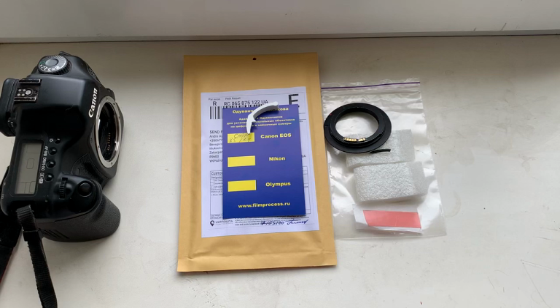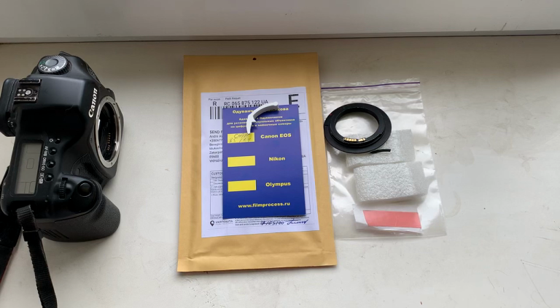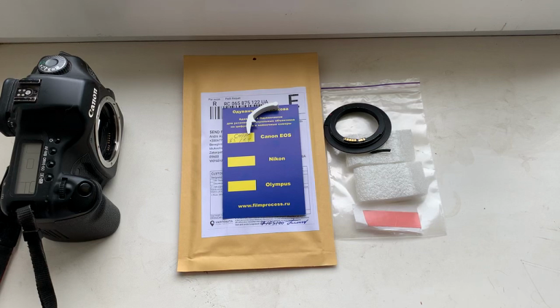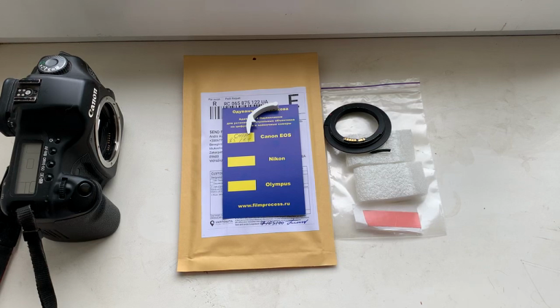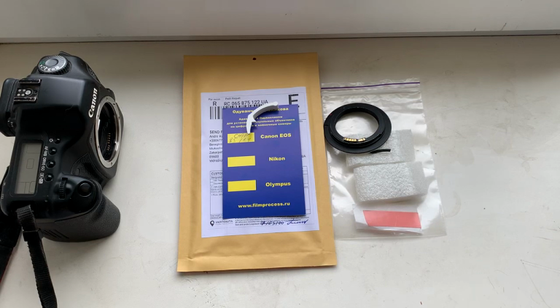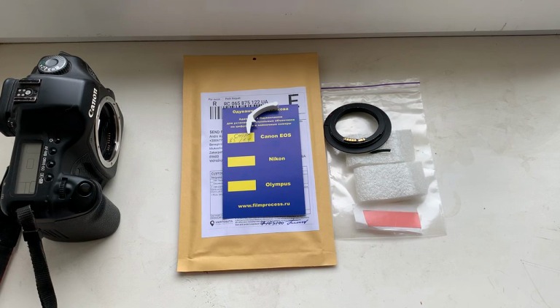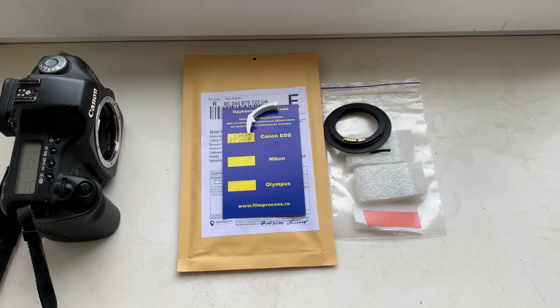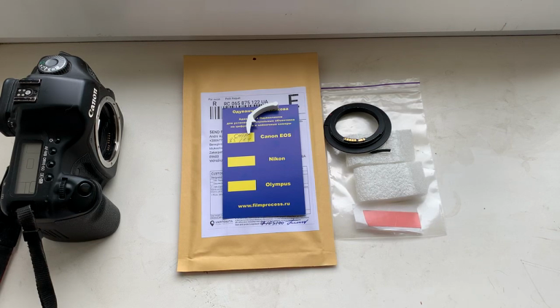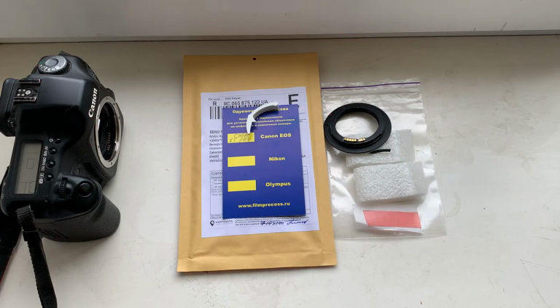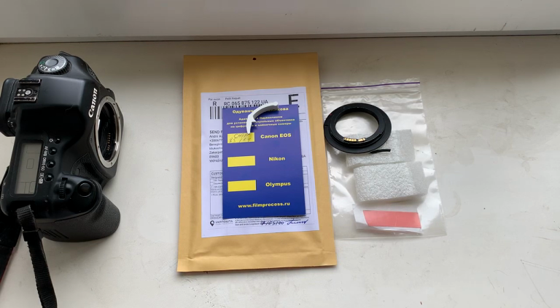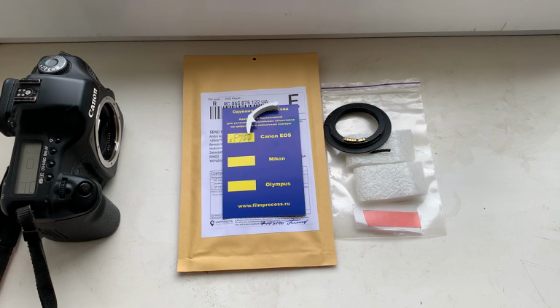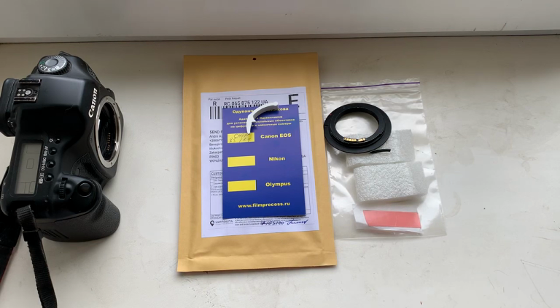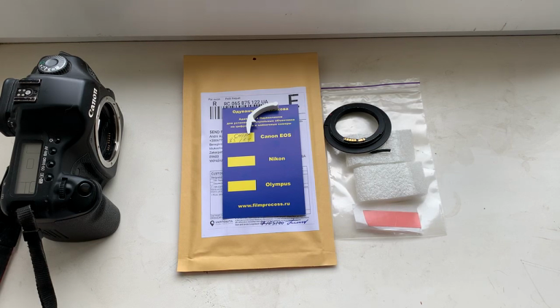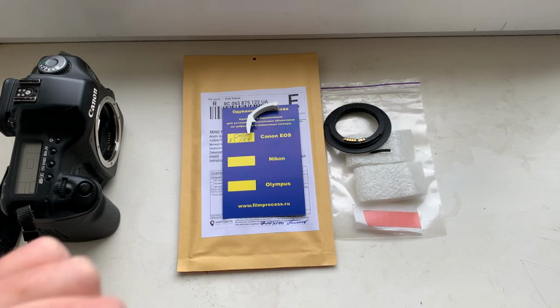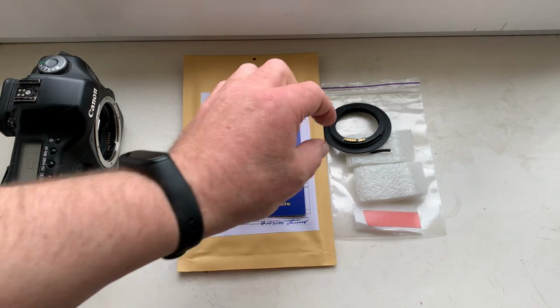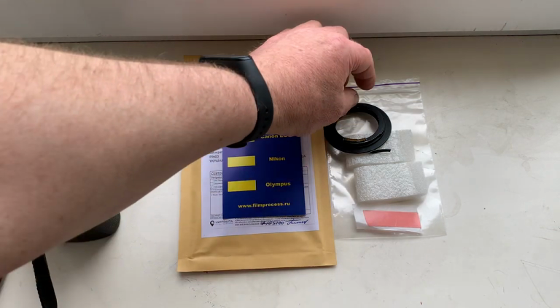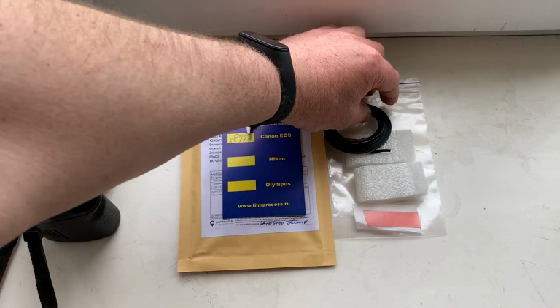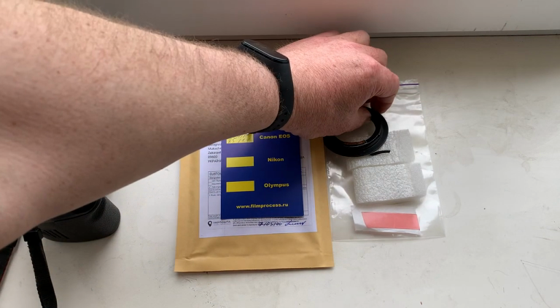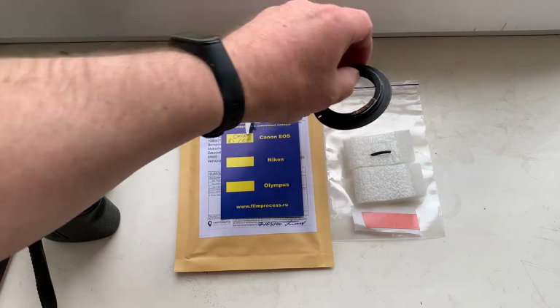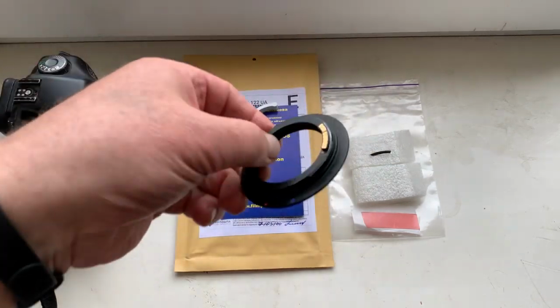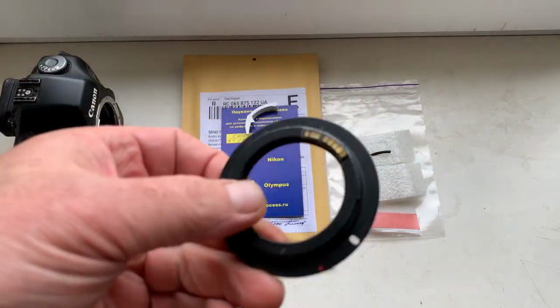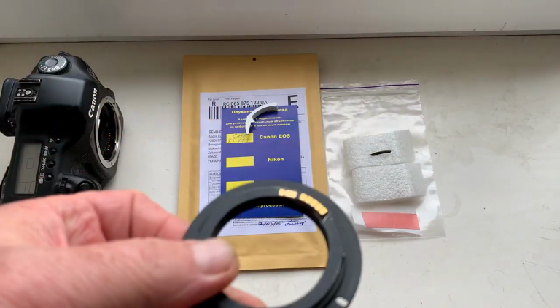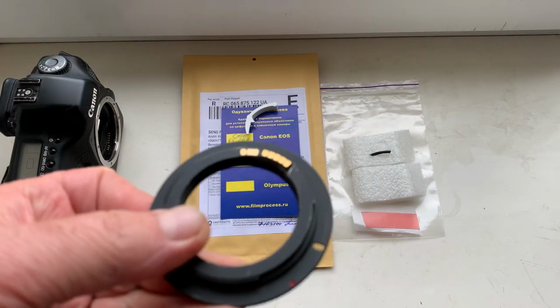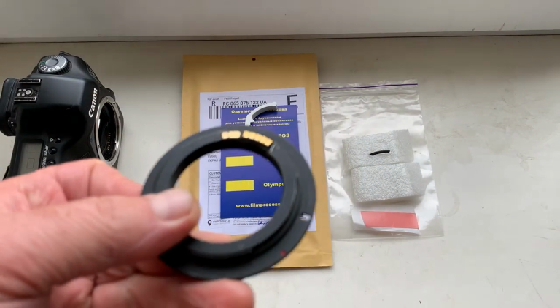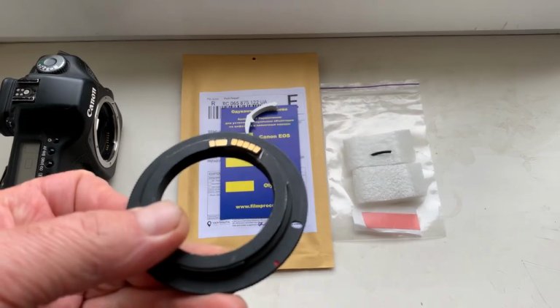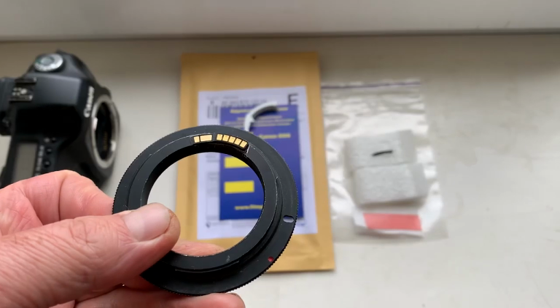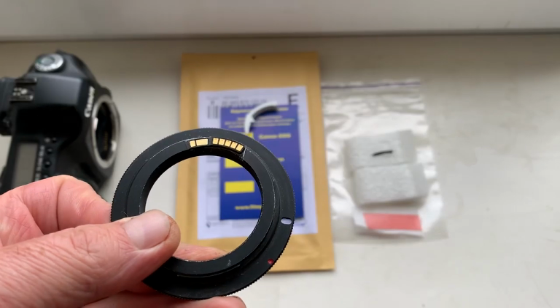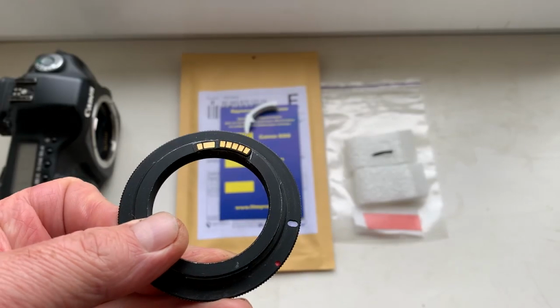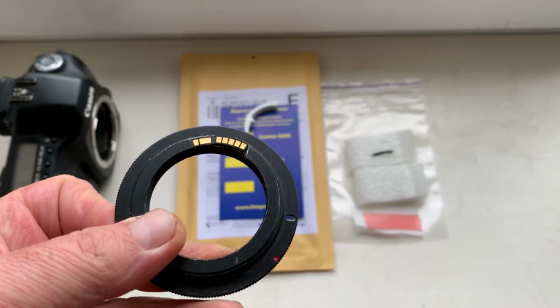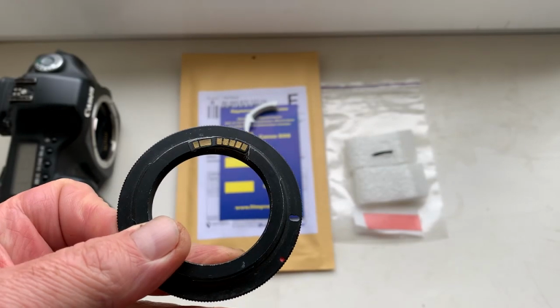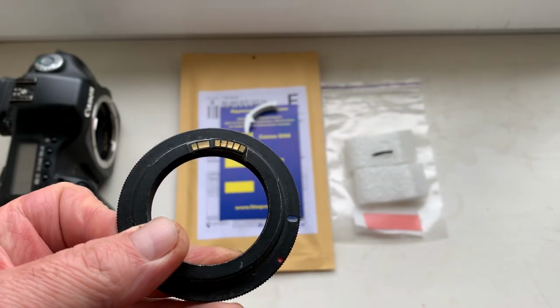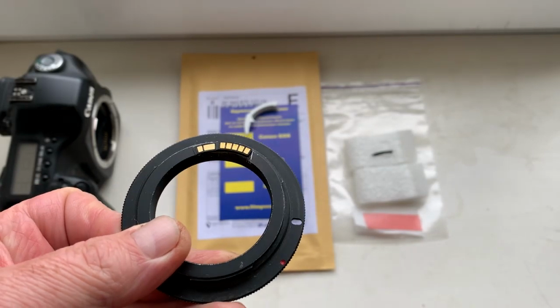Hello Mandel! This video is about your chip. Look — this is your chip on my testing adapter.